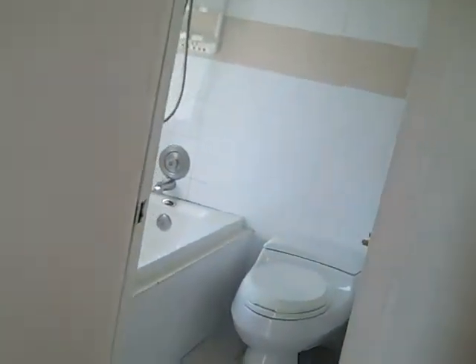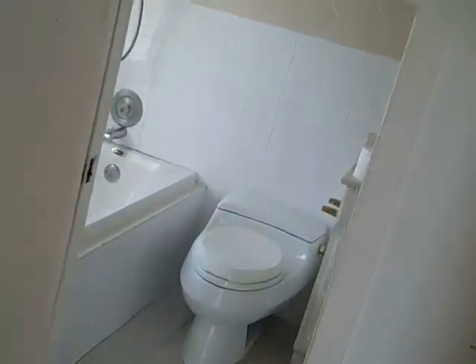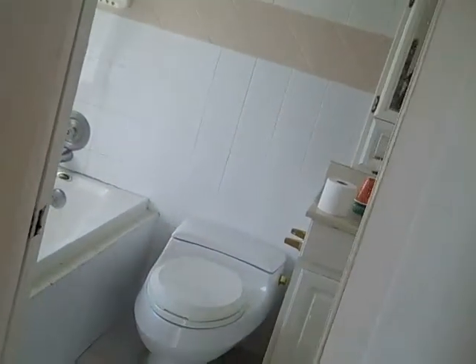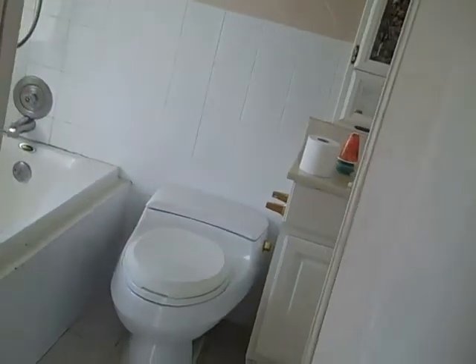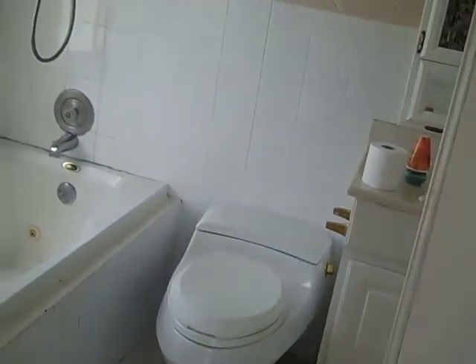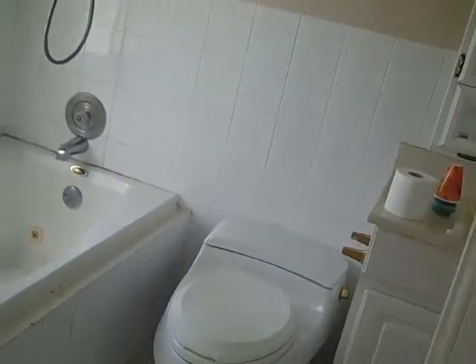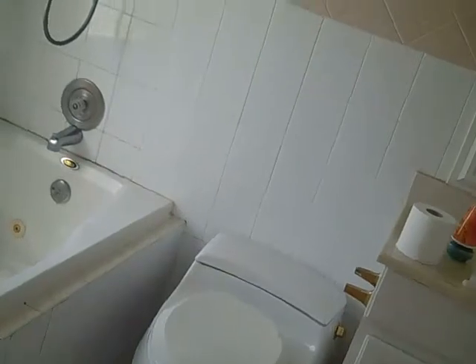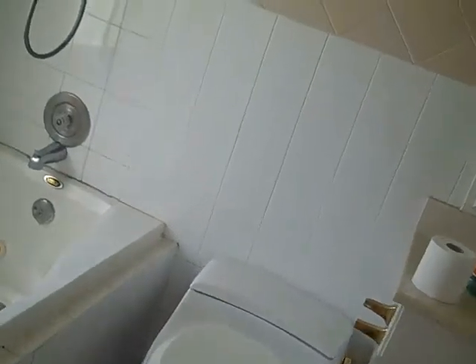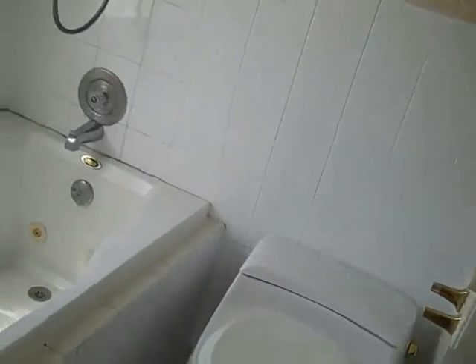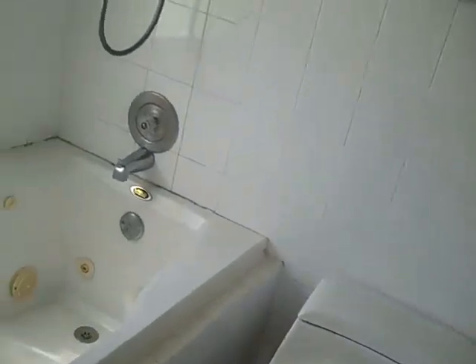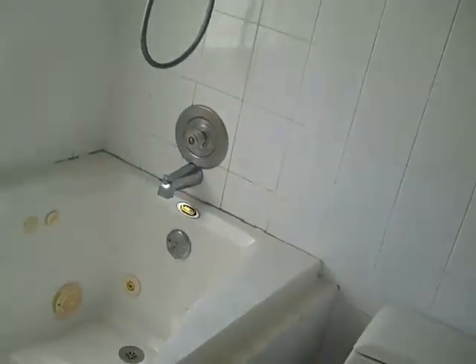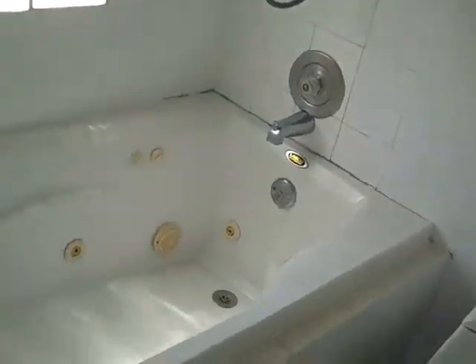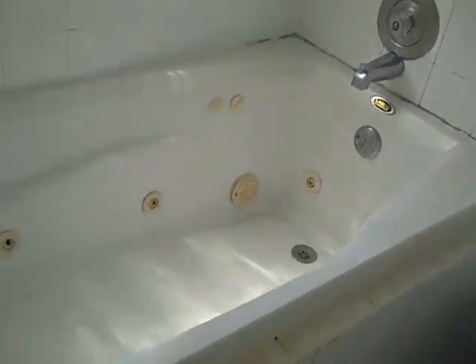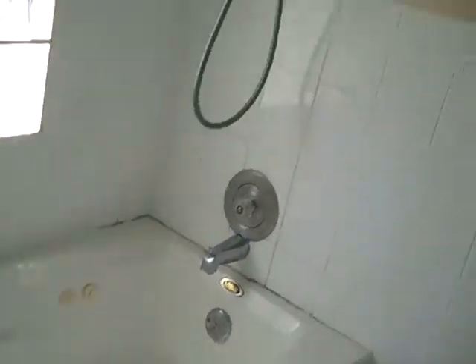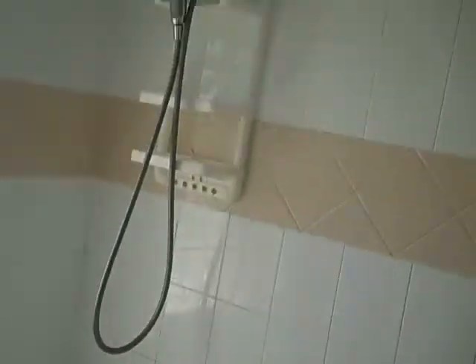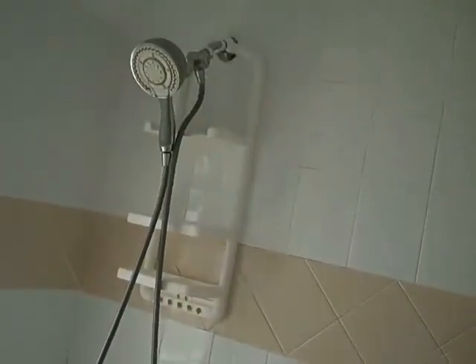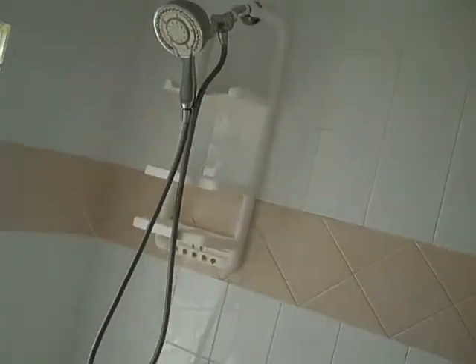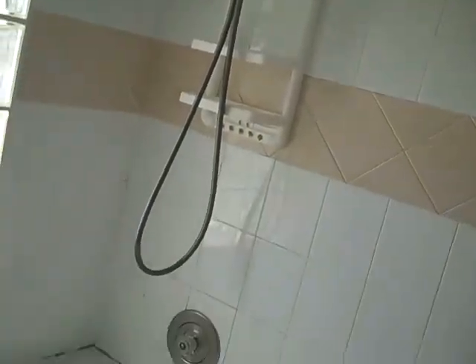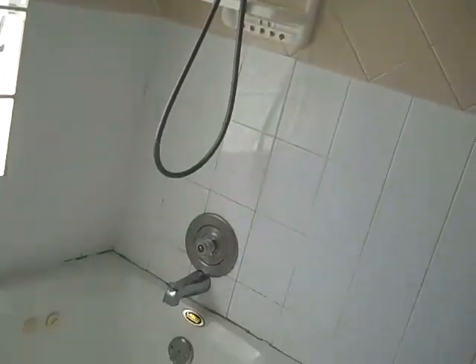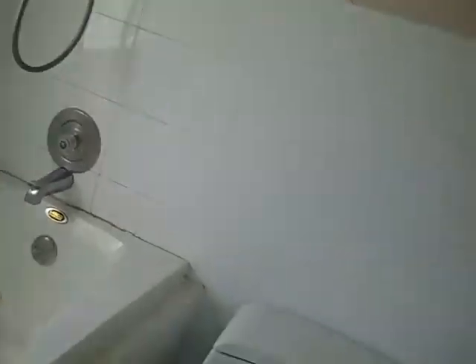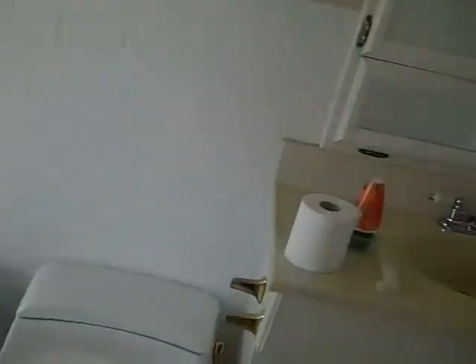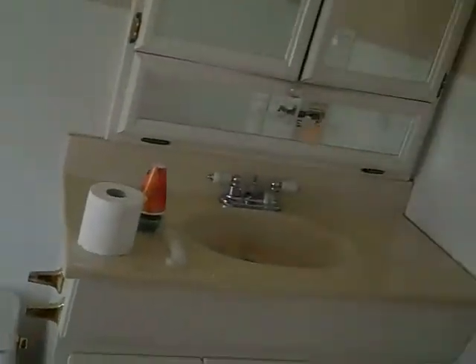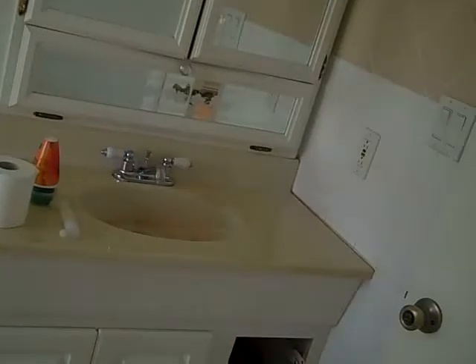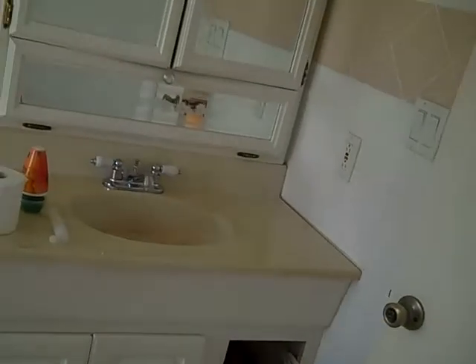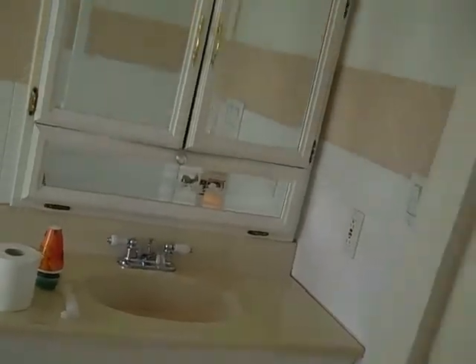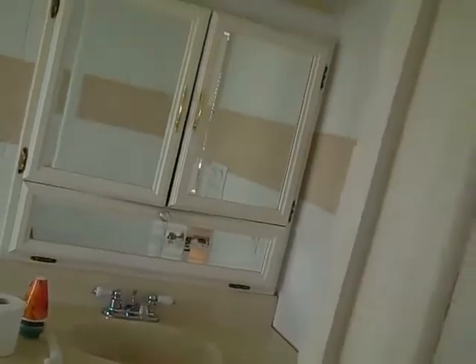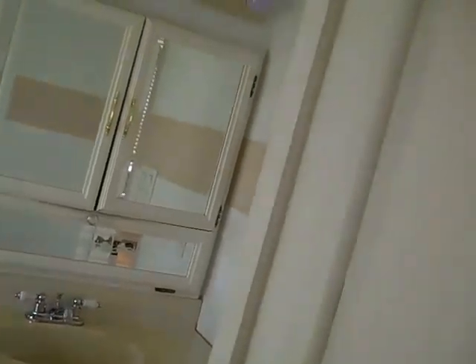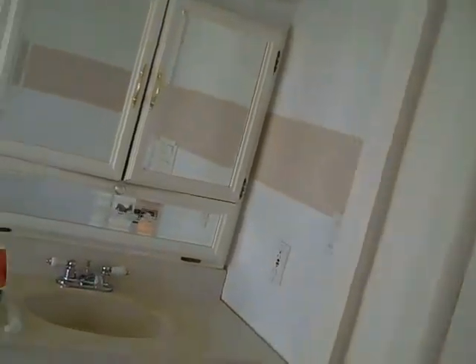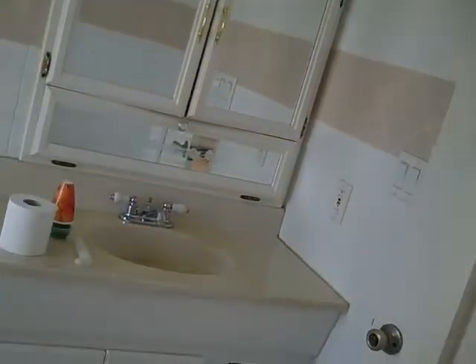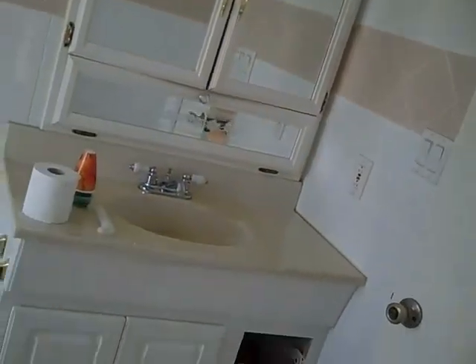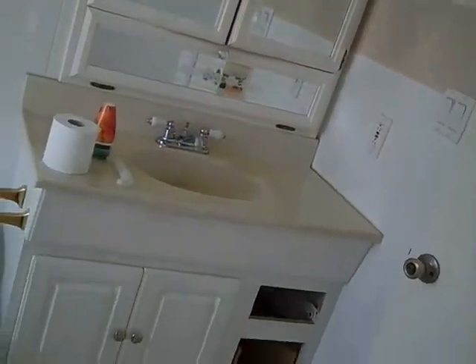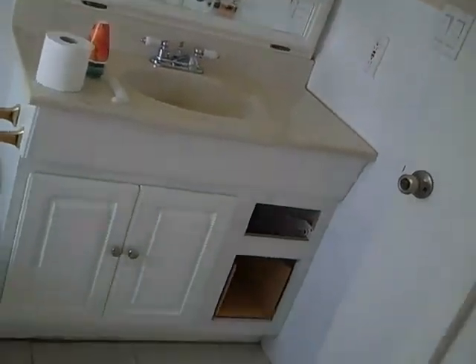There's a master bathroom over here. It has a jacuzzi tub and a shower. A single vanity — kind of small.